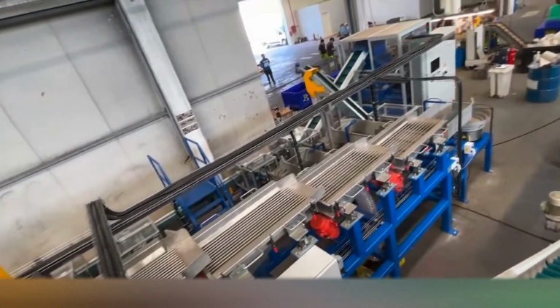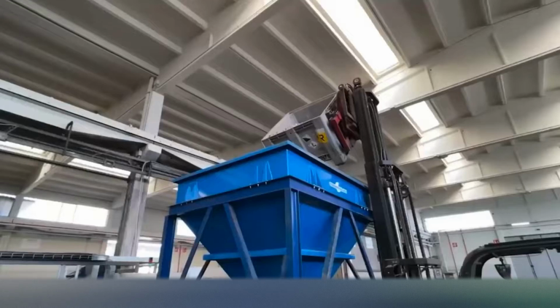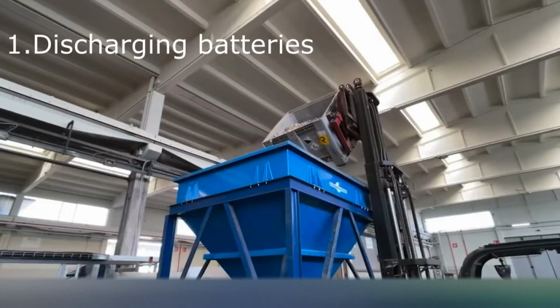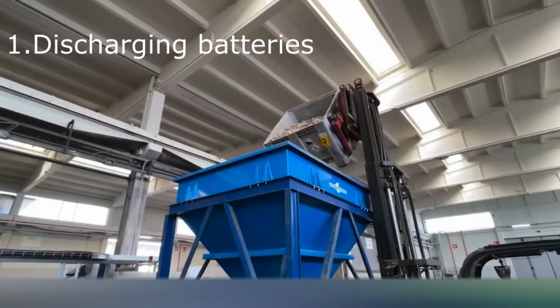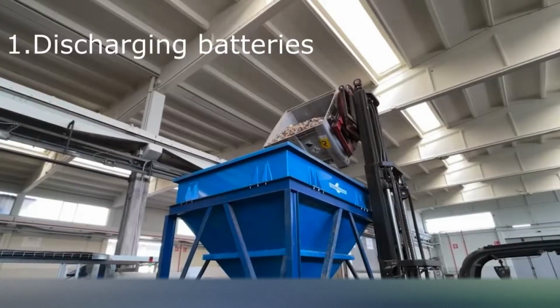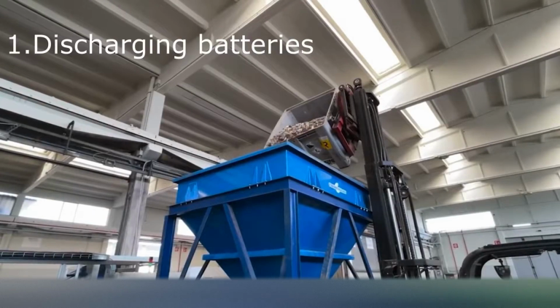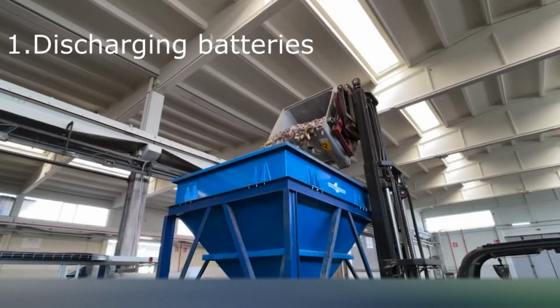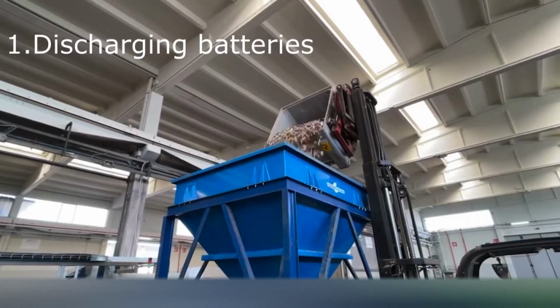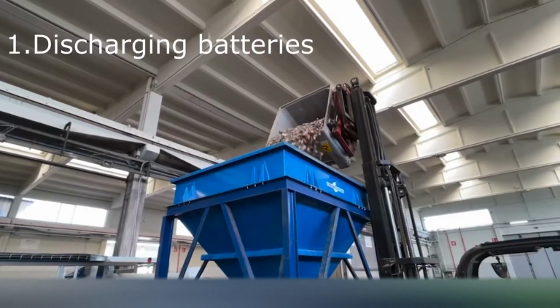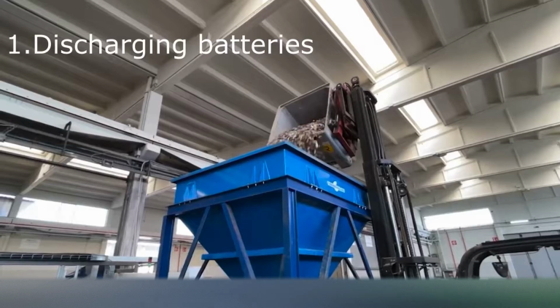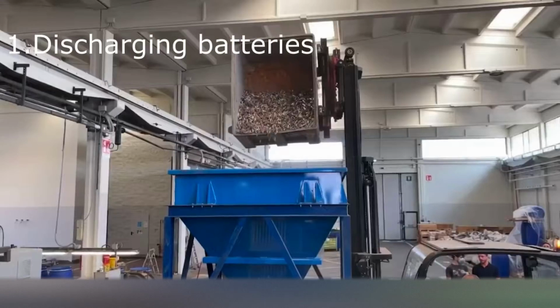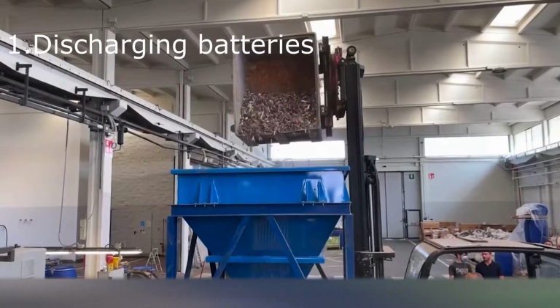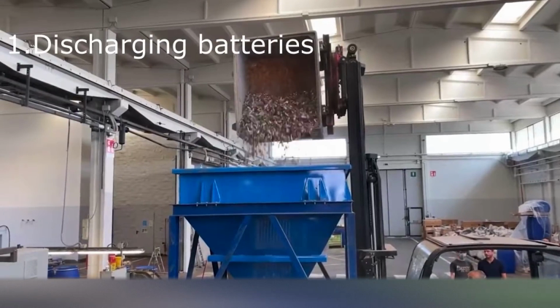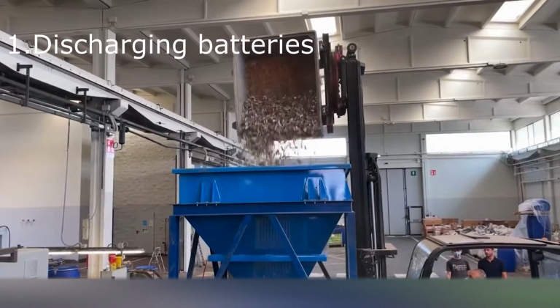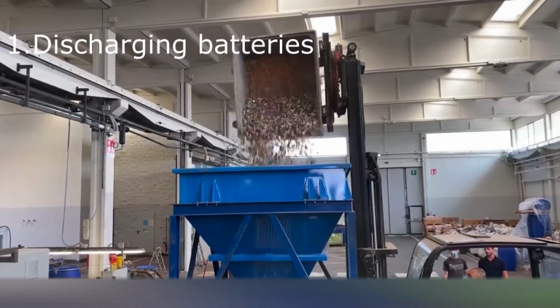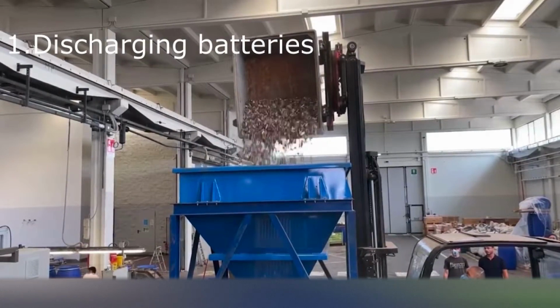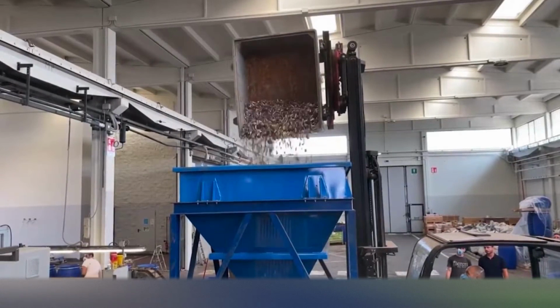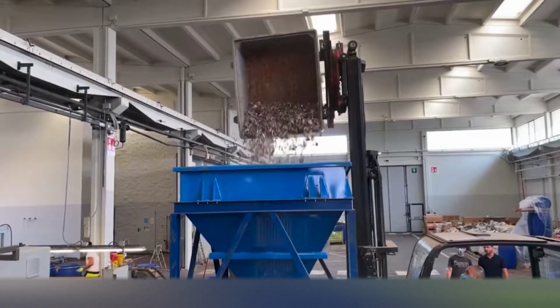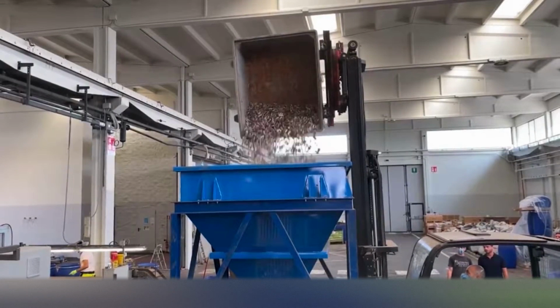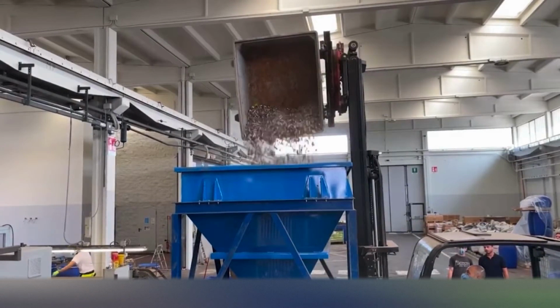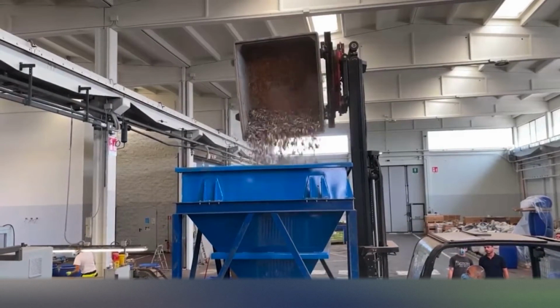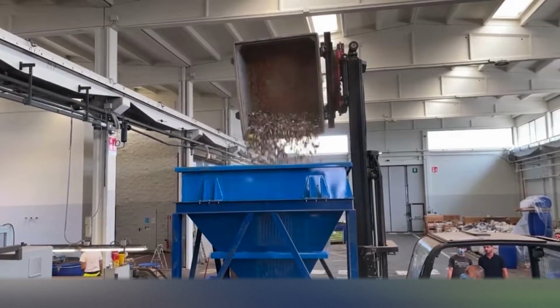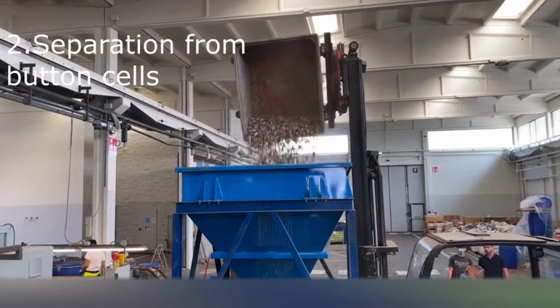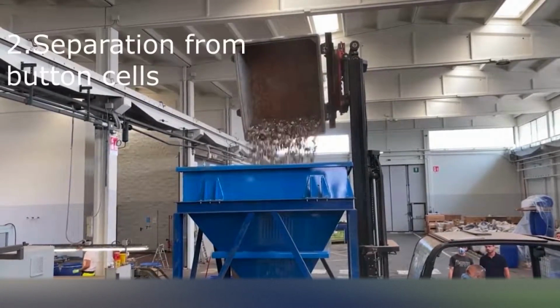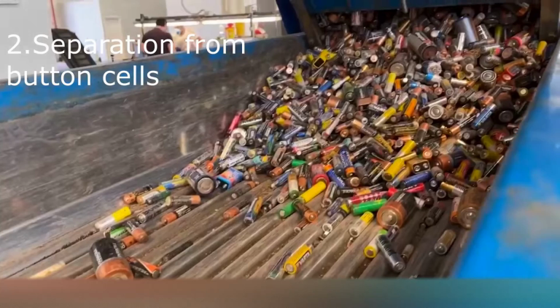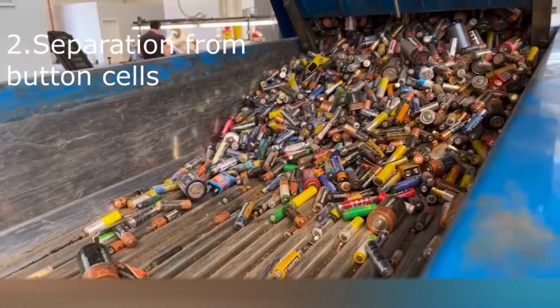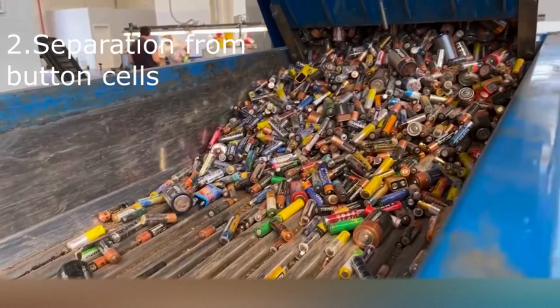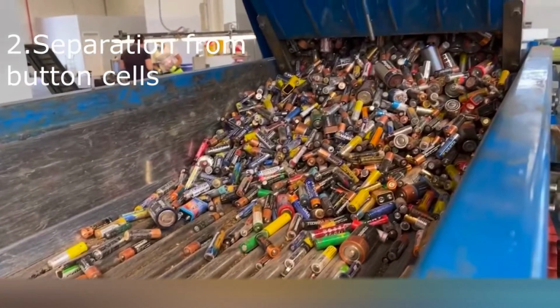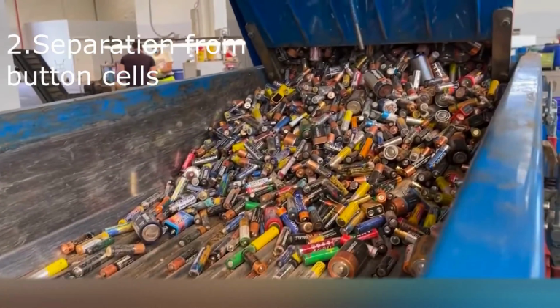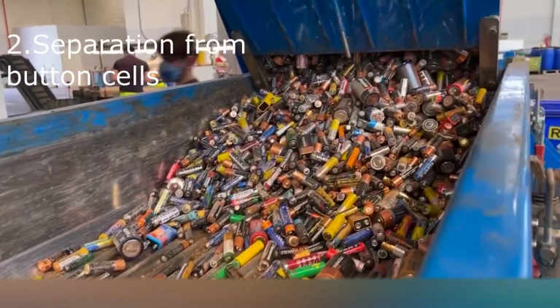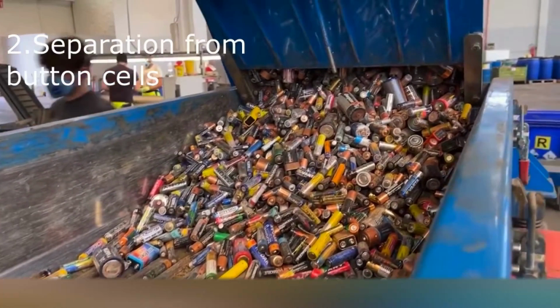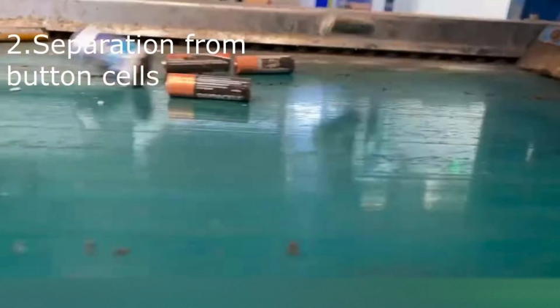The Alkex line starts with a hopper, into which the mixed batteries are discharged. Immediately afterwards, the batteries pass over a vibrating screen to discard the button cells.